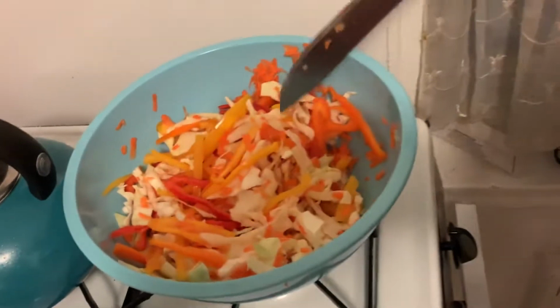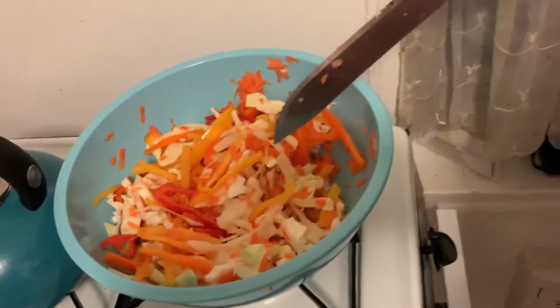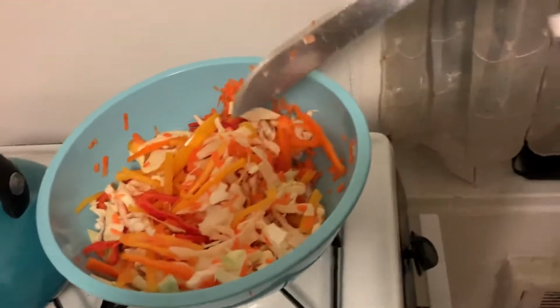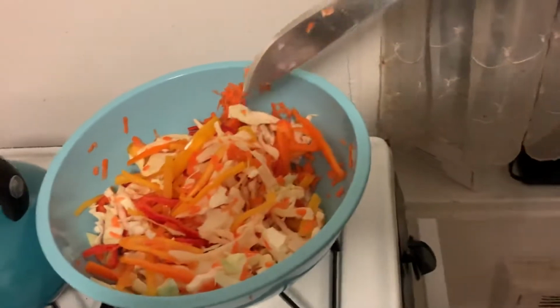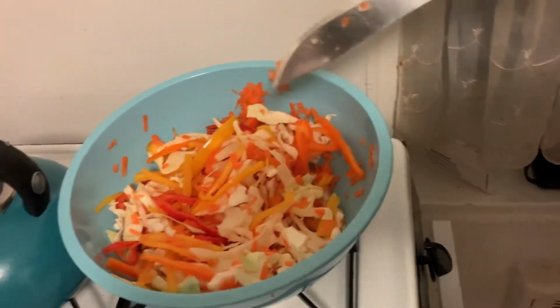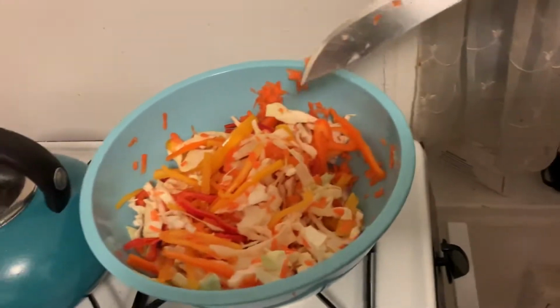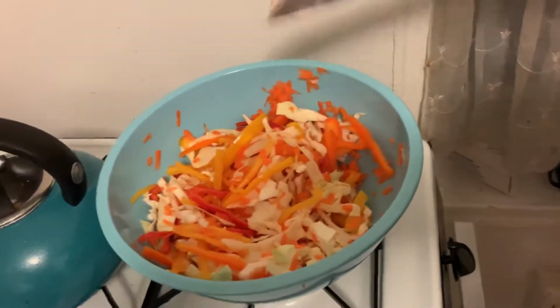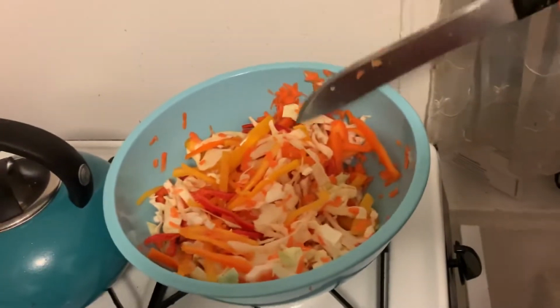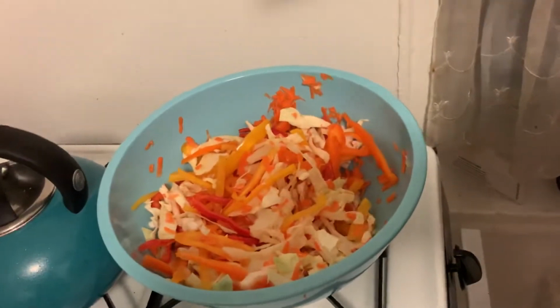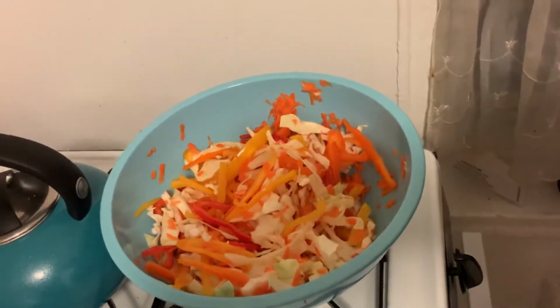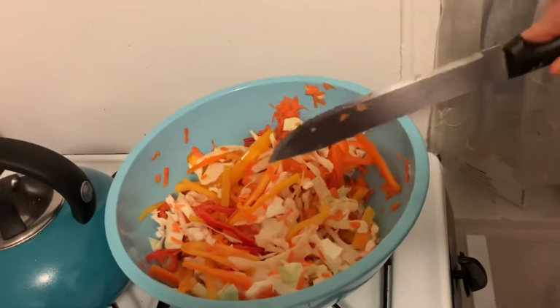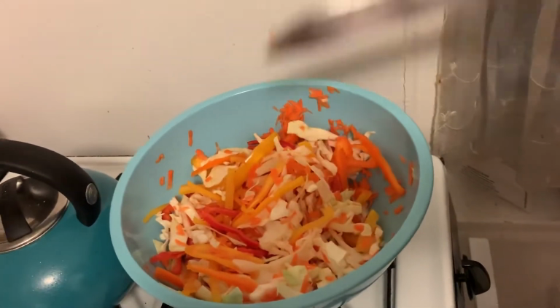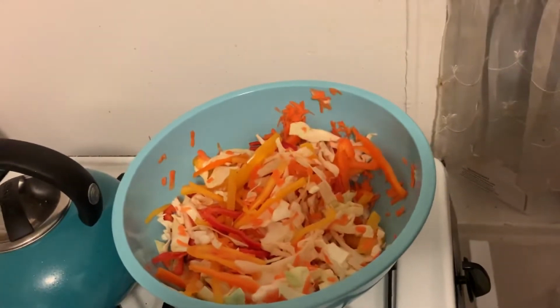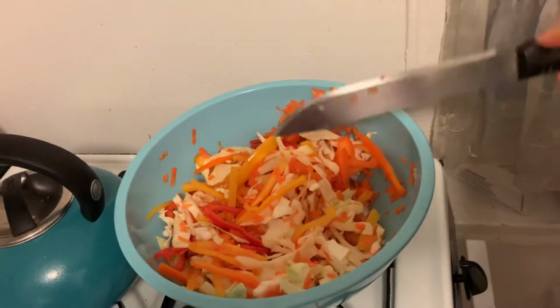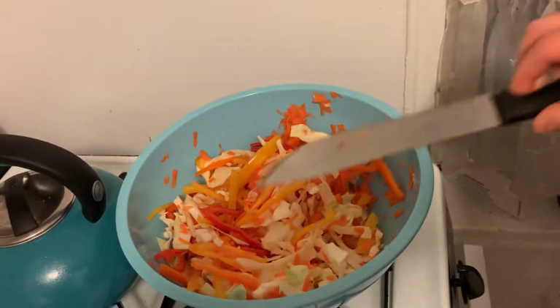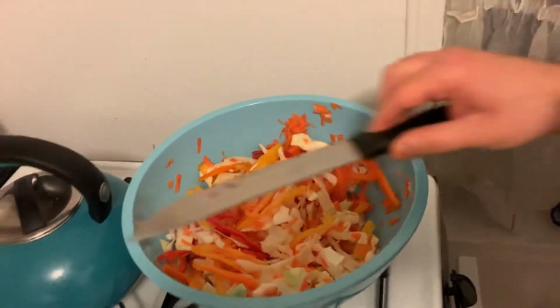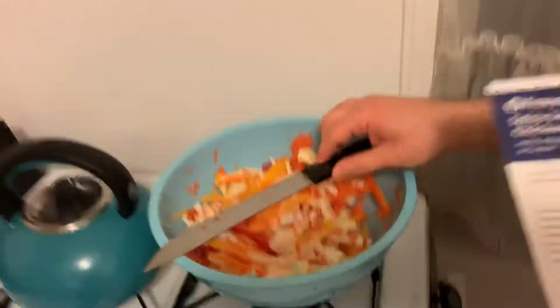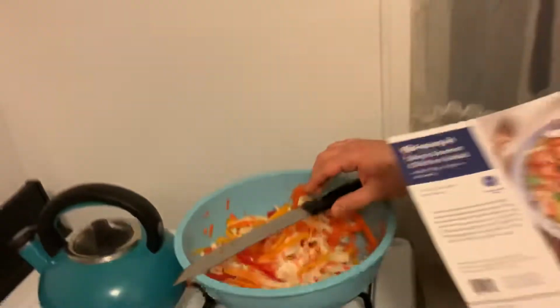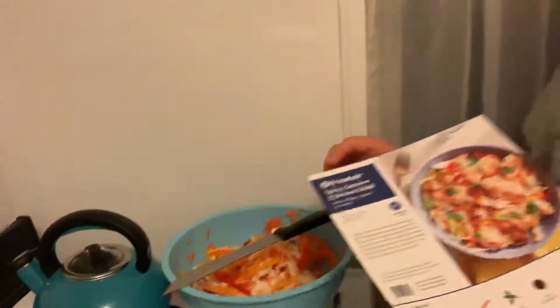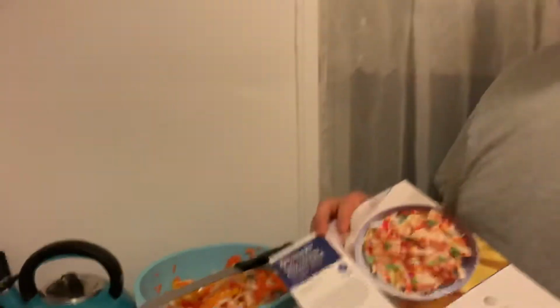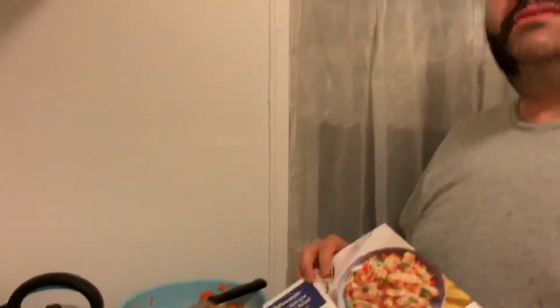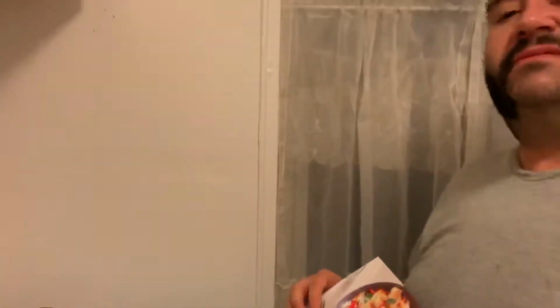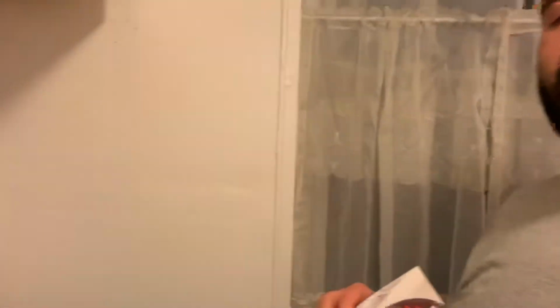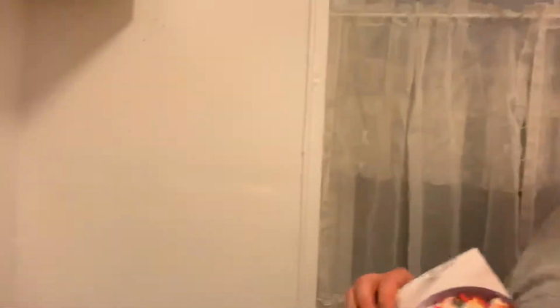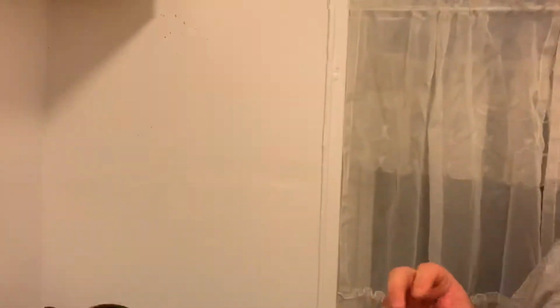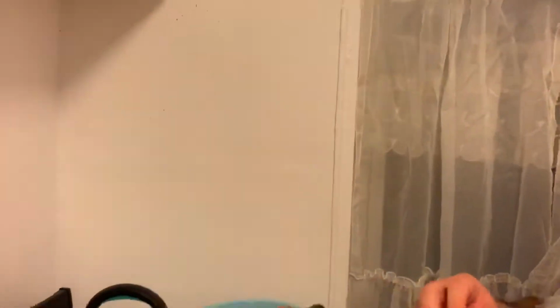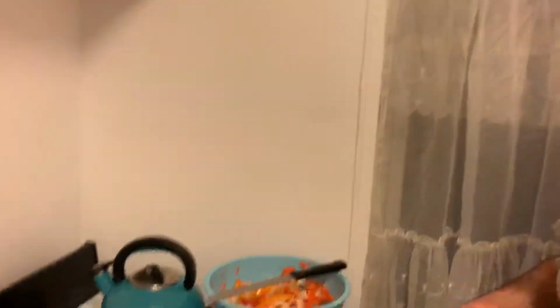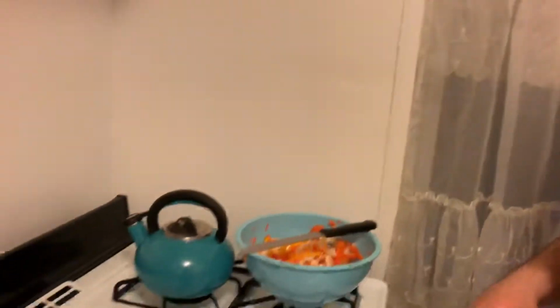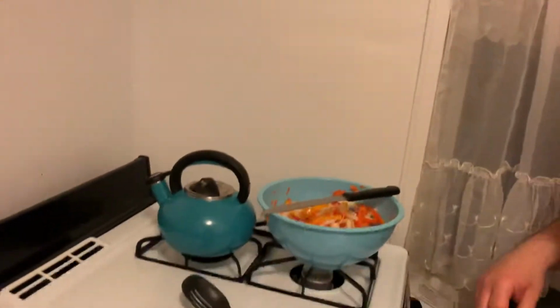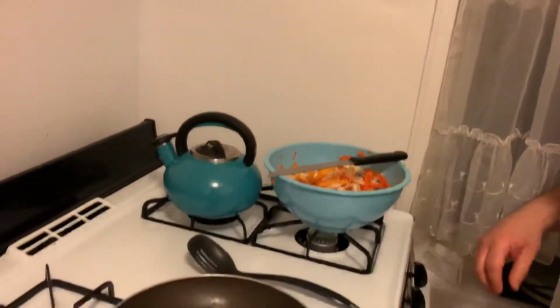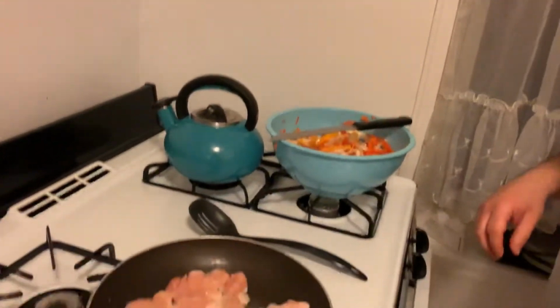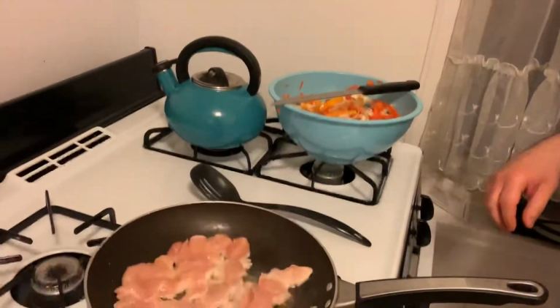This is going to be the veggies — the cabbage, the peppers, and the carrots. Okay, so we are going to — well, you should flip the chicken.